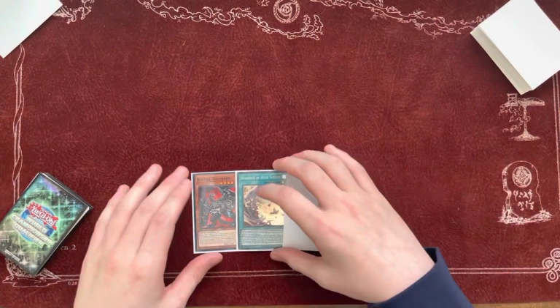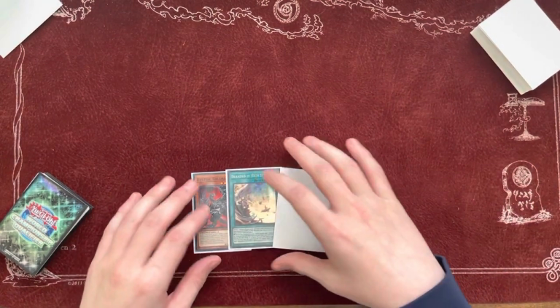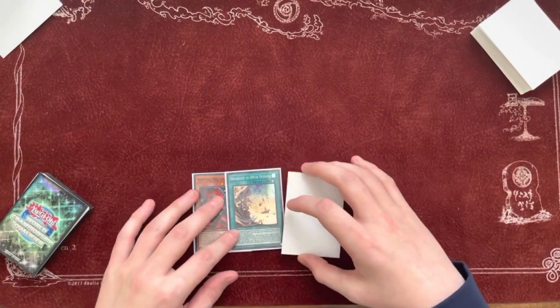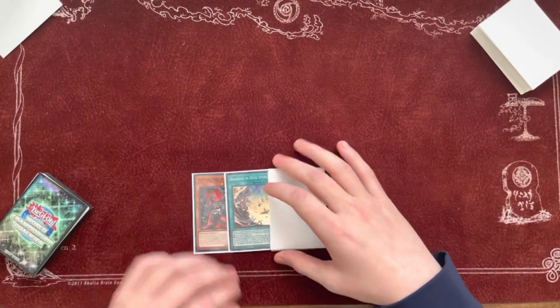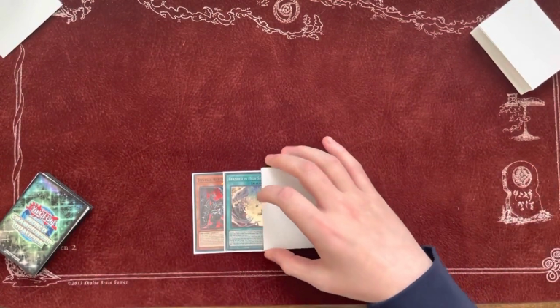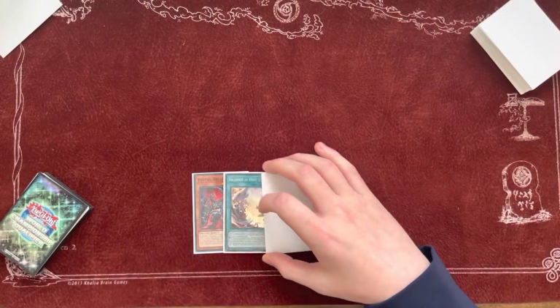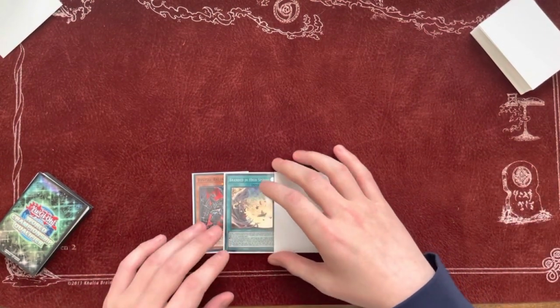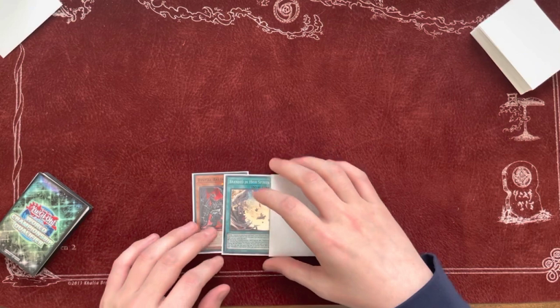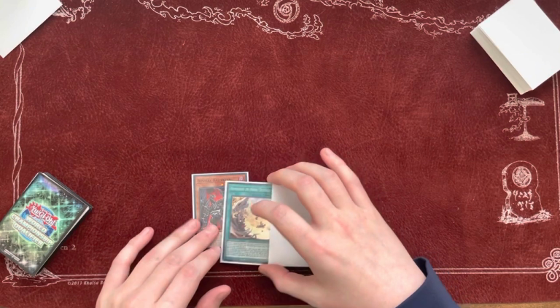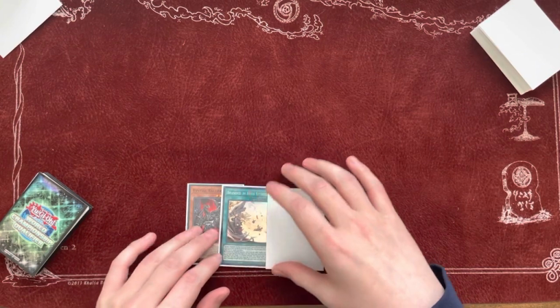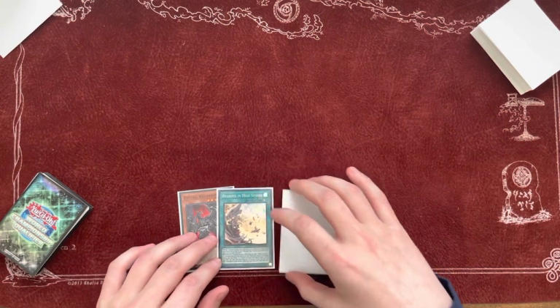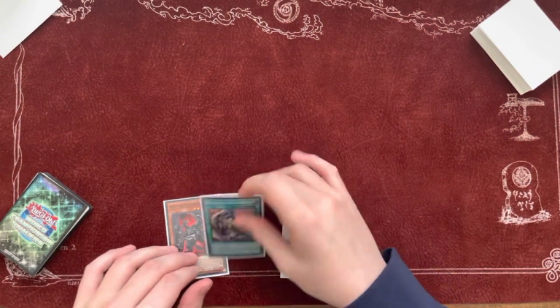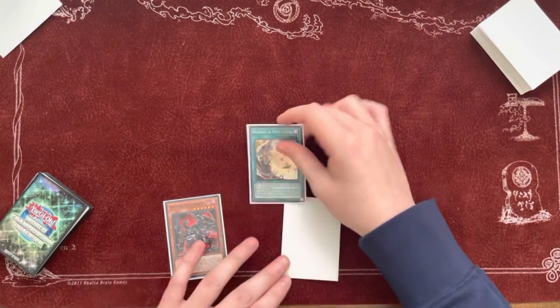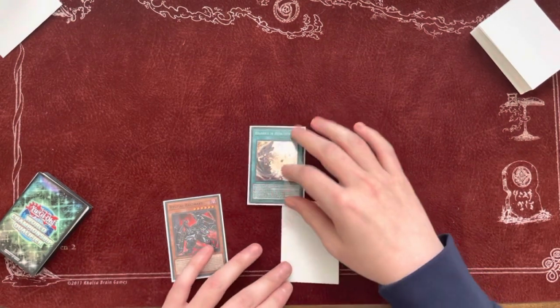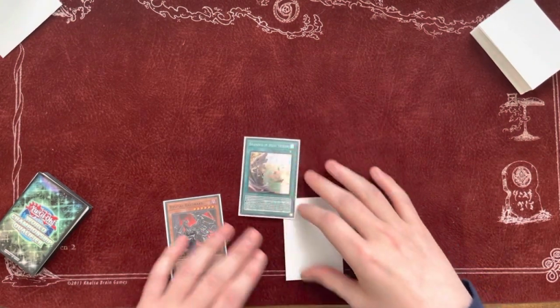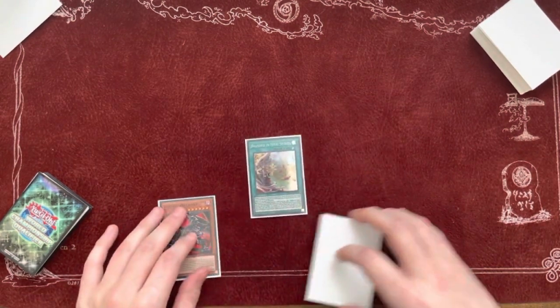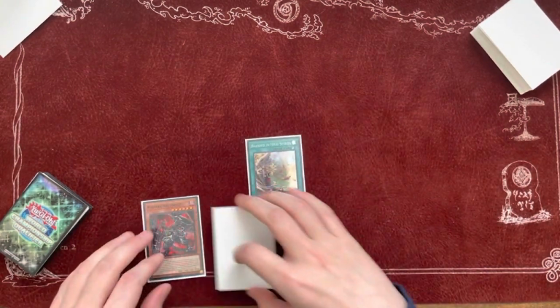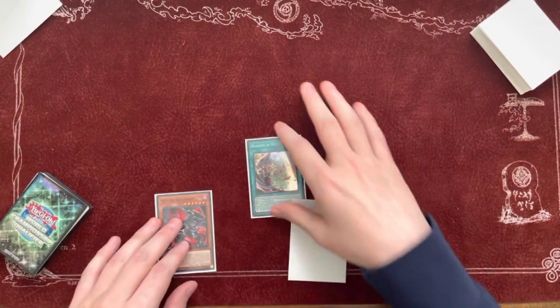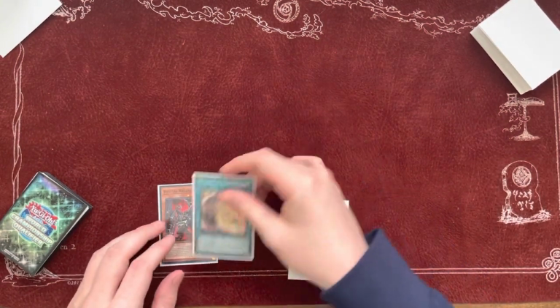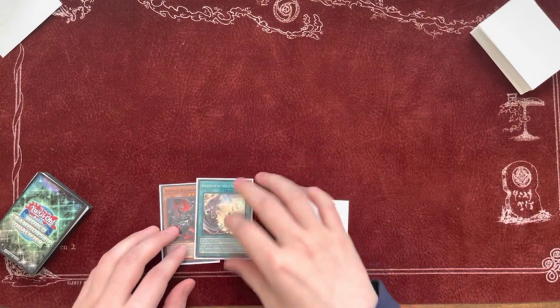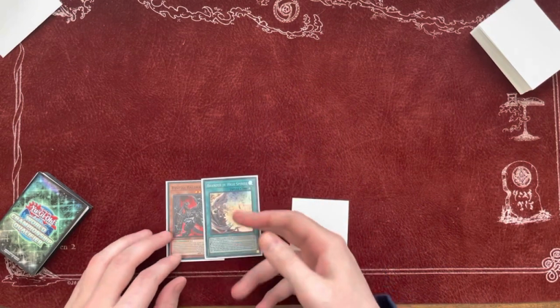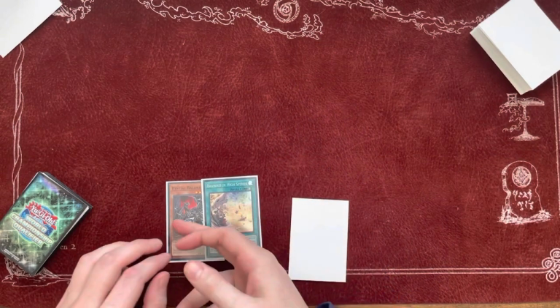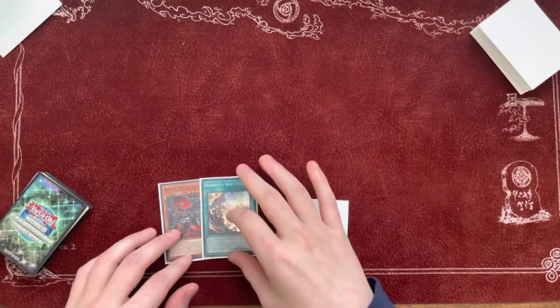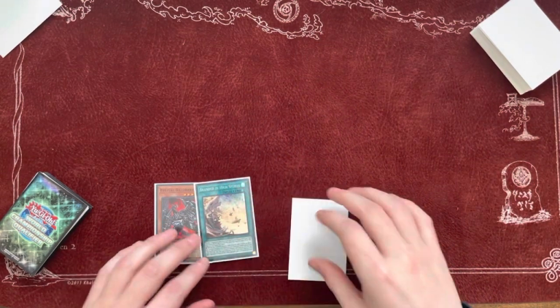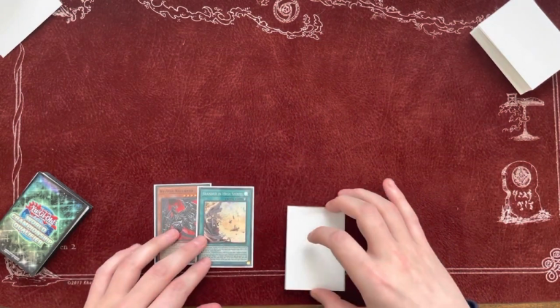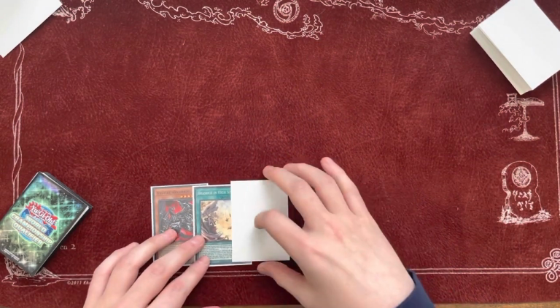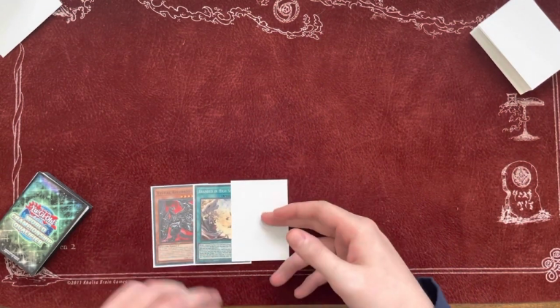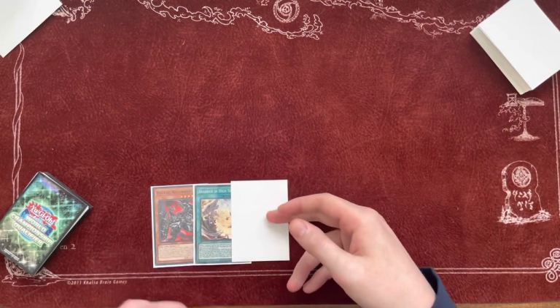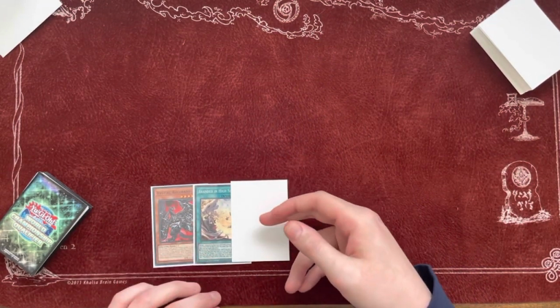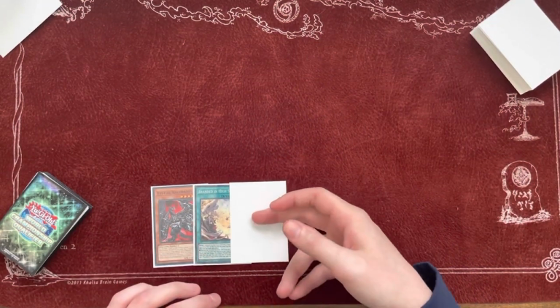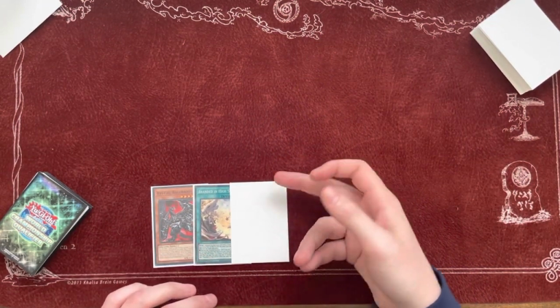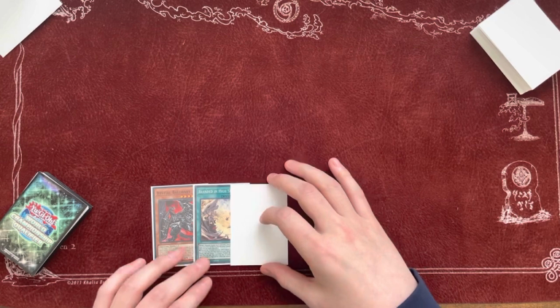It's just going to be a short video. A lot of people ask me how to do this, but it's really simple. Your requirements: you need High Spirits, any Bistrials monster, and any card to discard, essentially.